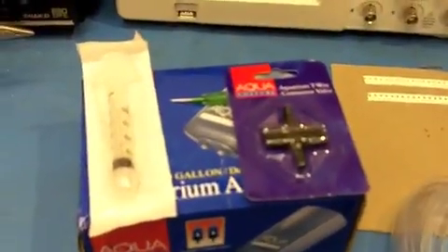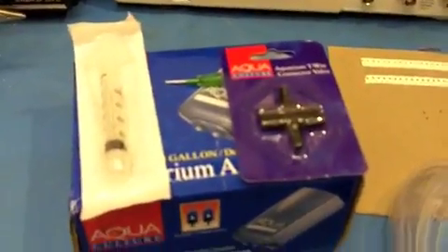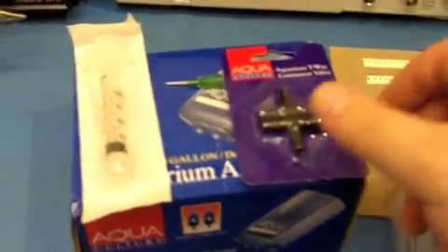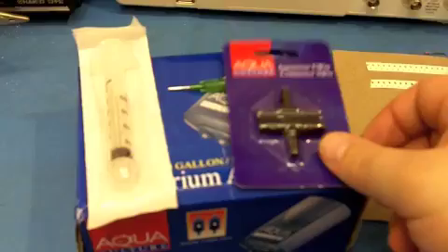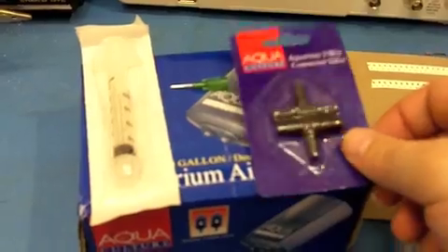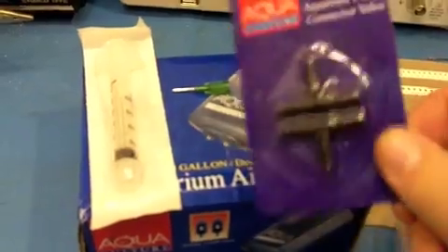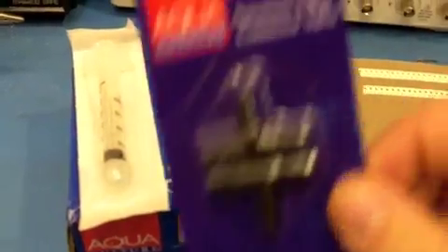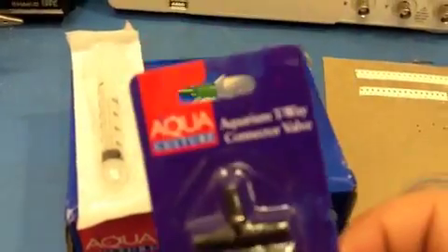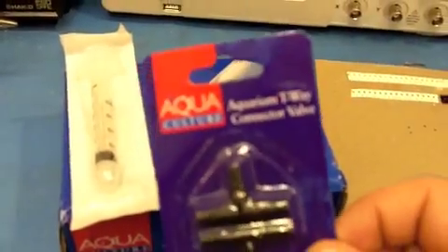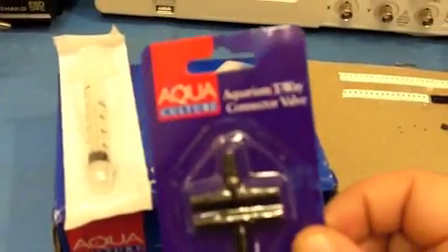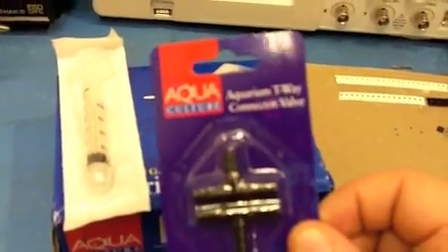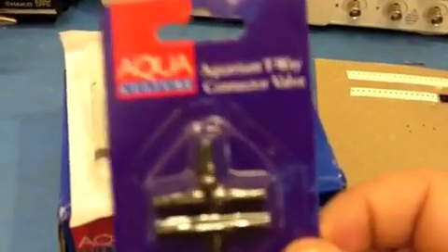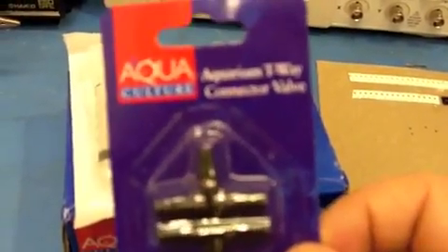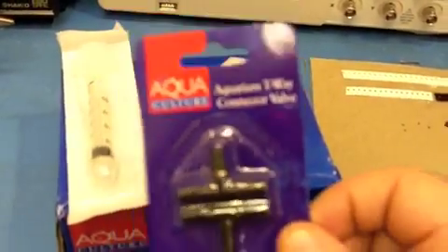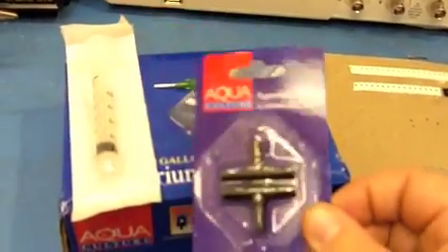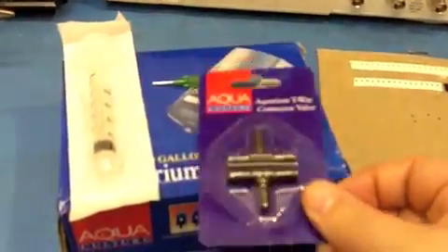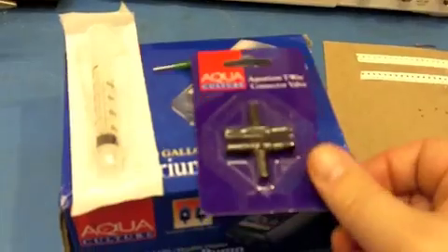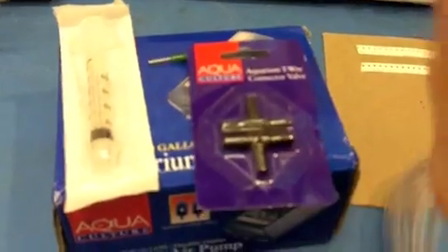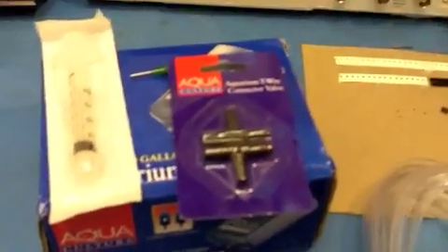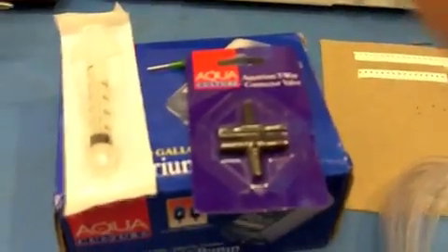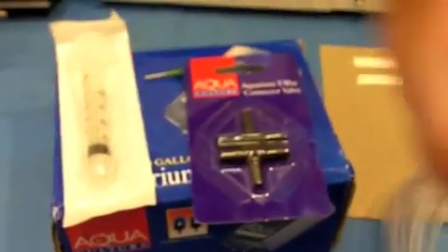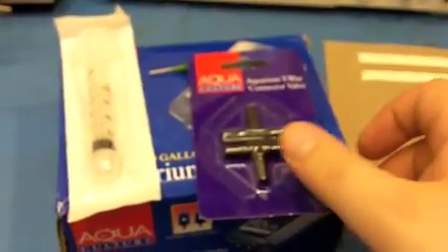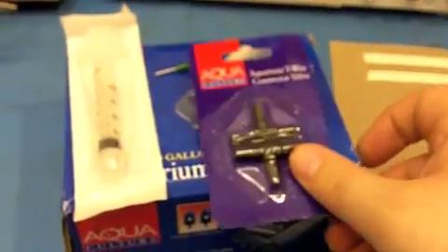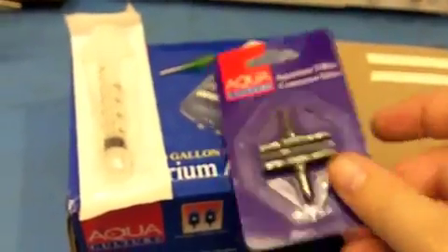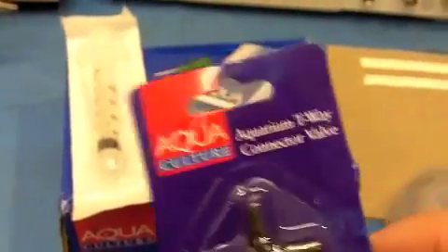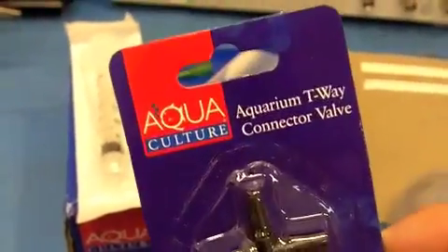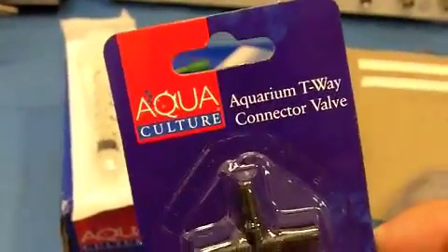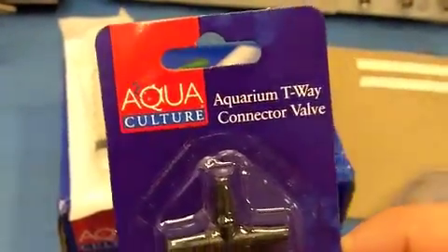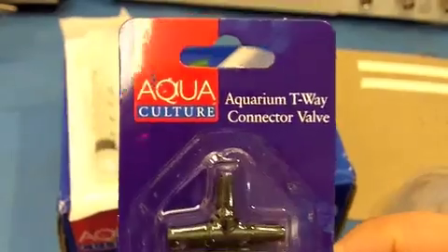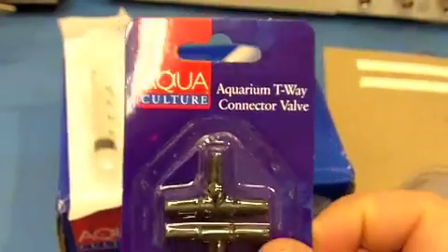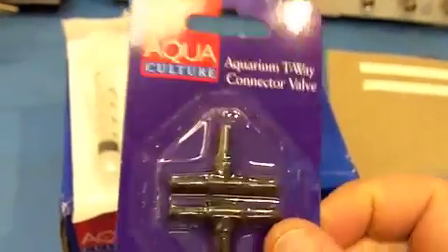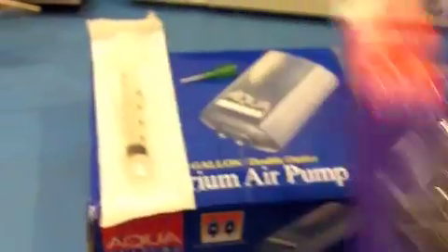I have some aquarium T-way connector valves — $1.95.